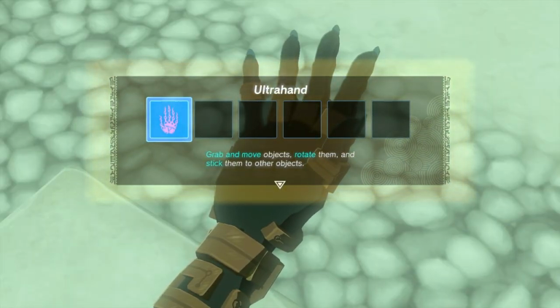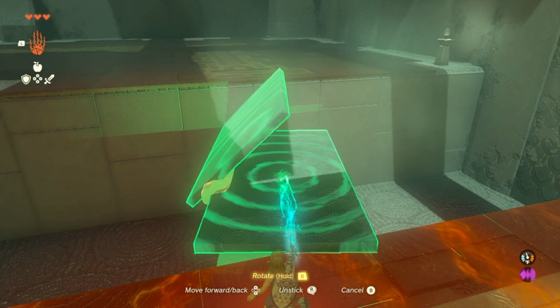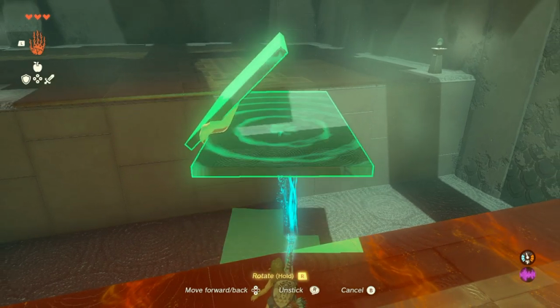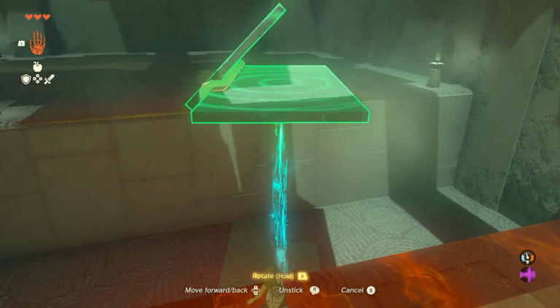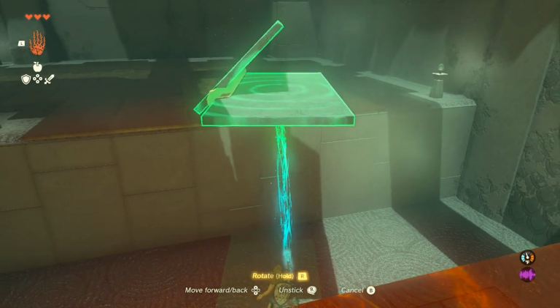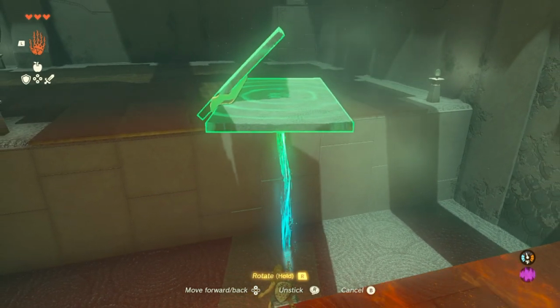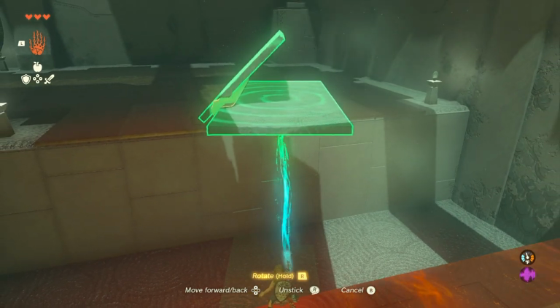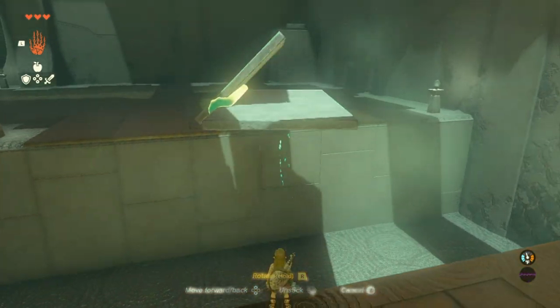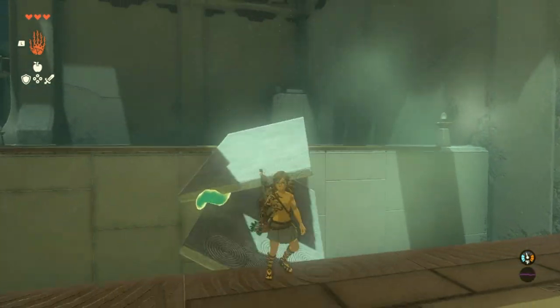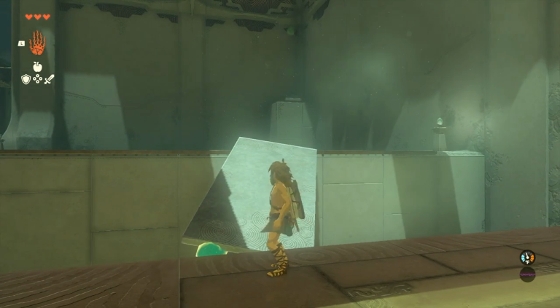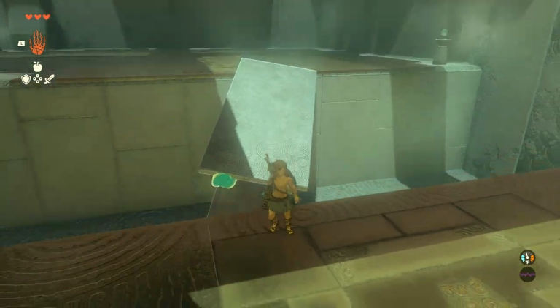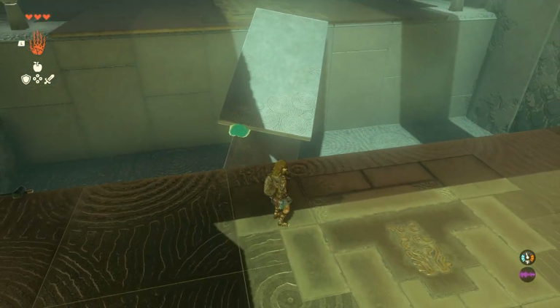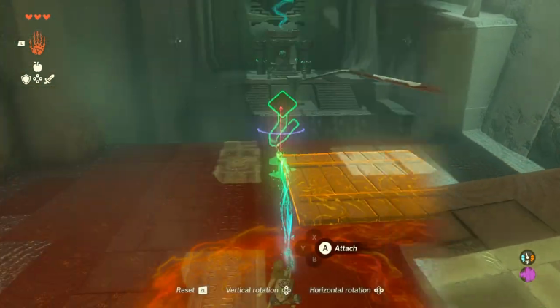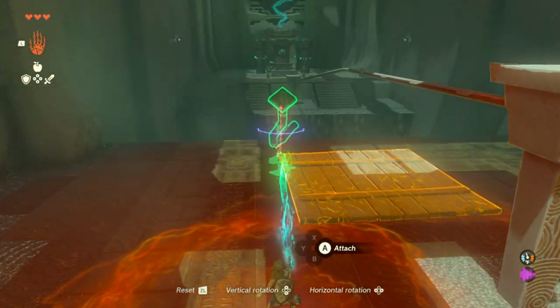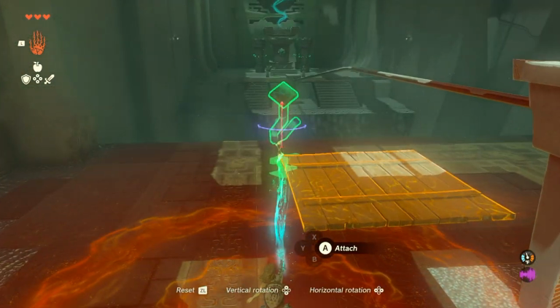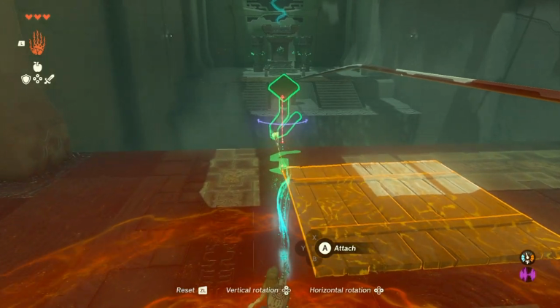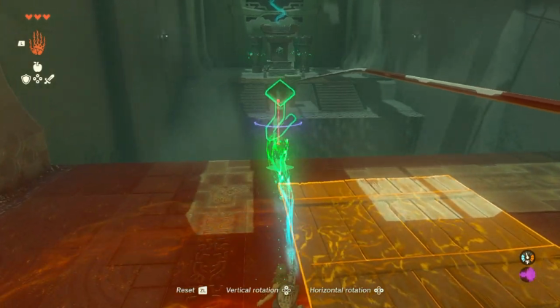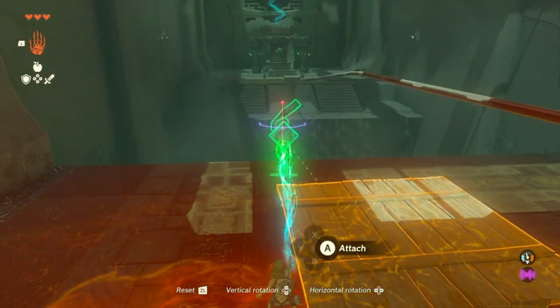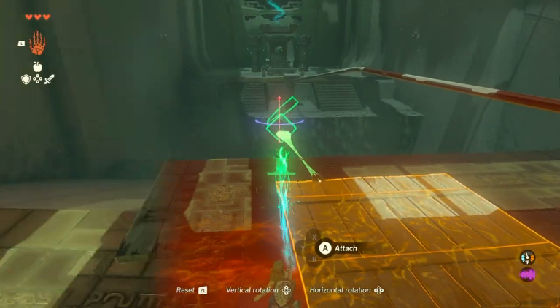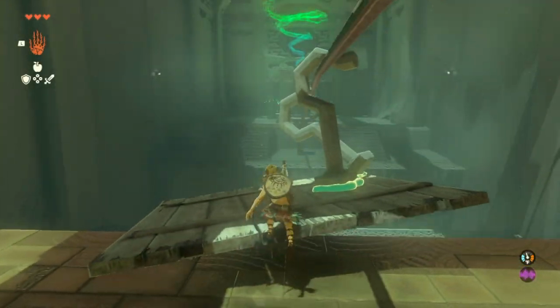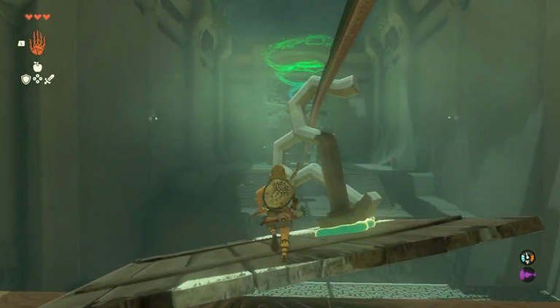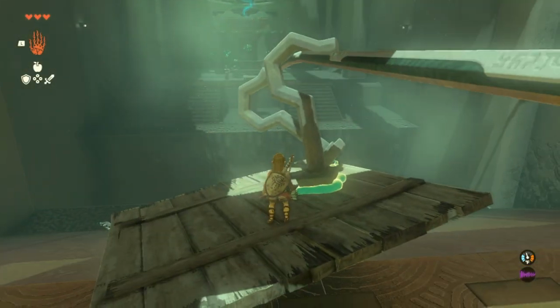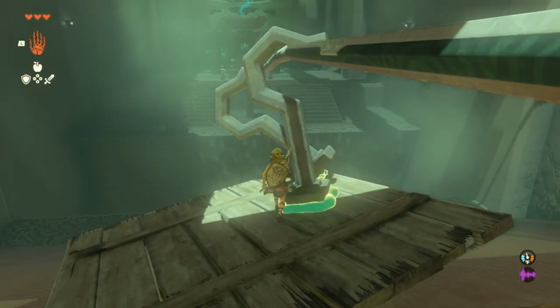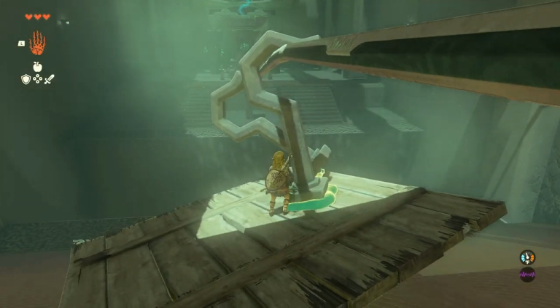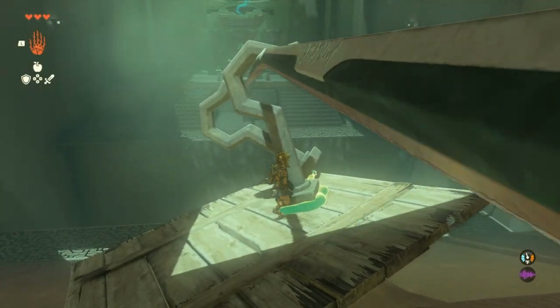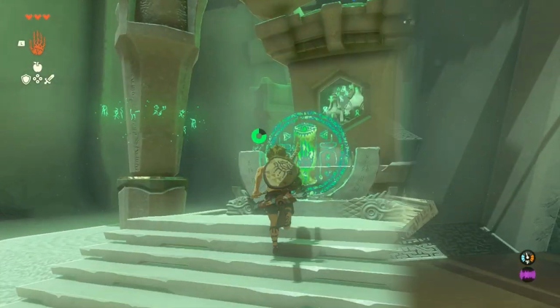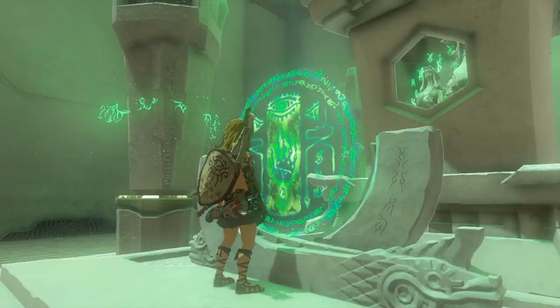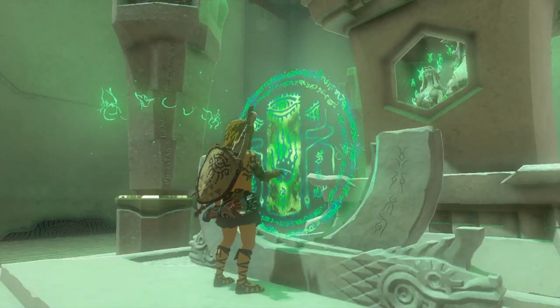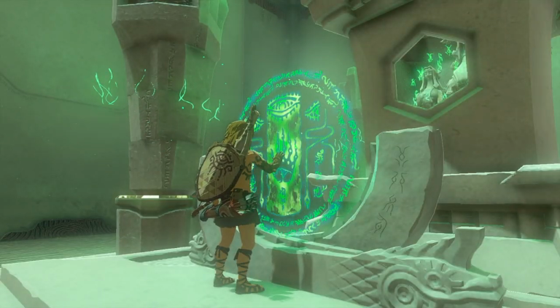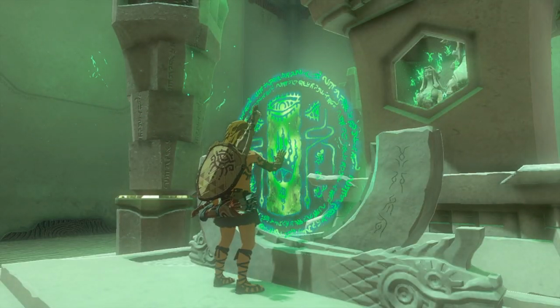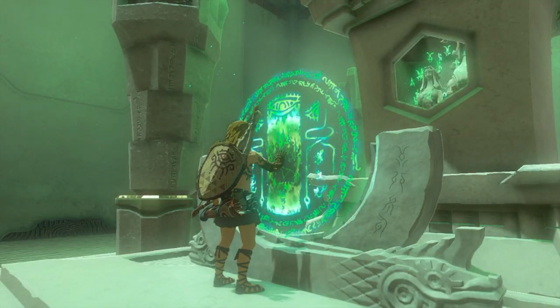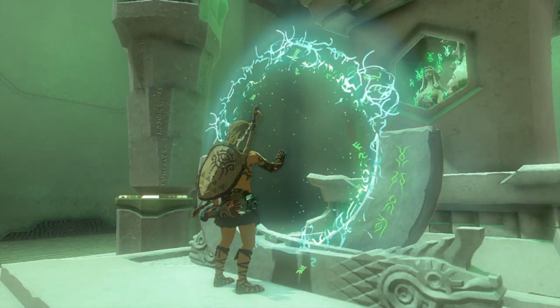Now with Ultrahand, you'll want to make a bridge-like structure to get across this part of the shrine, or just make something like I did. After that, you'll find a pile of random stuff, and with that random stuff, you'll want to make something like this so then you can slide across the rail. And now you have finished your first shrine.